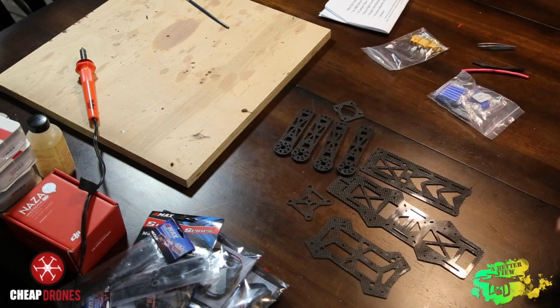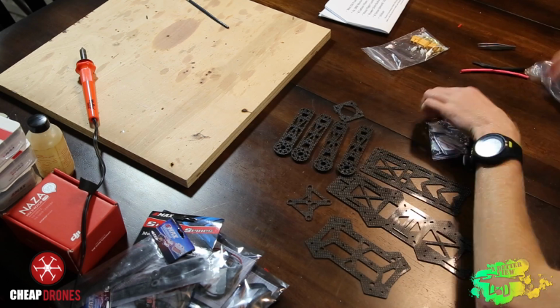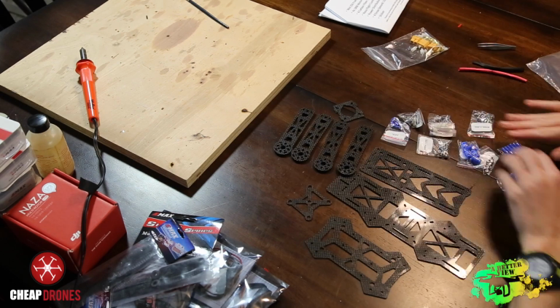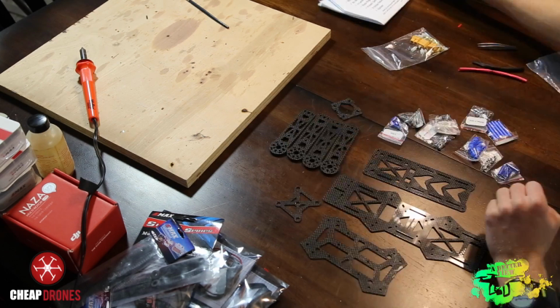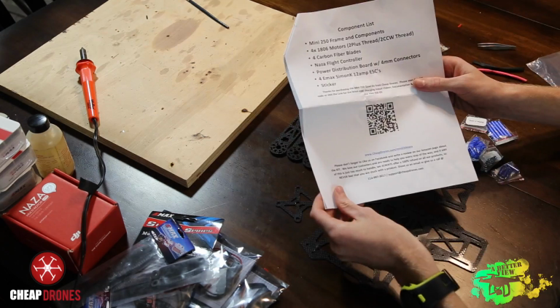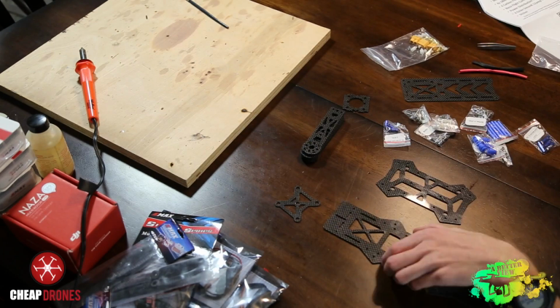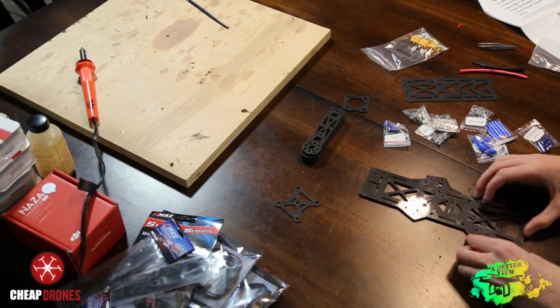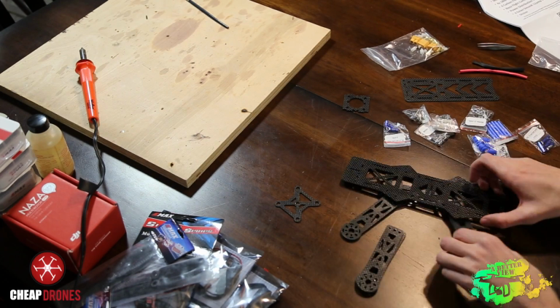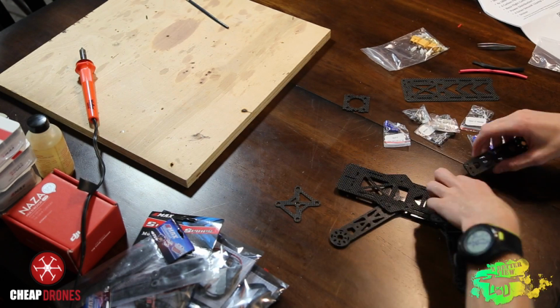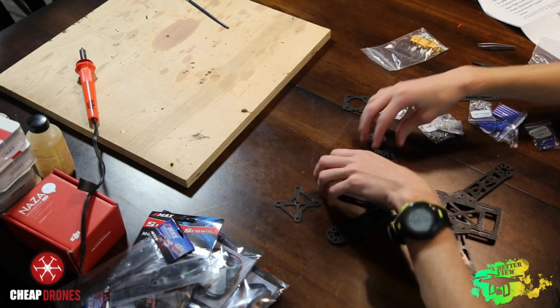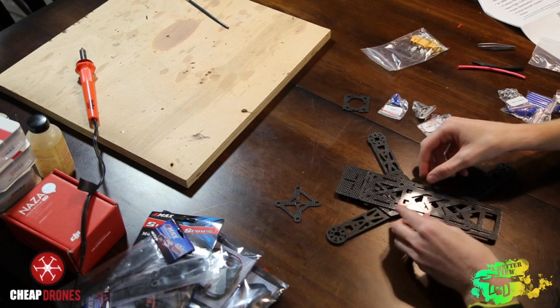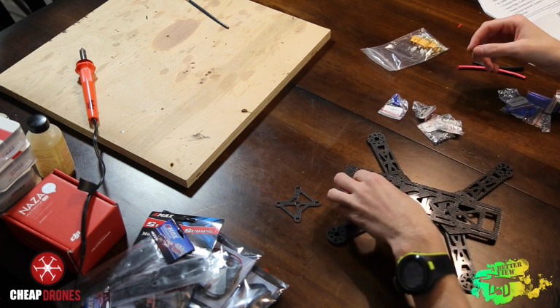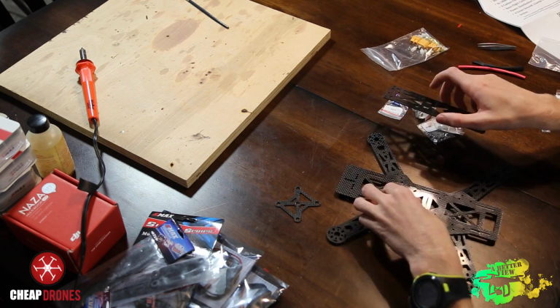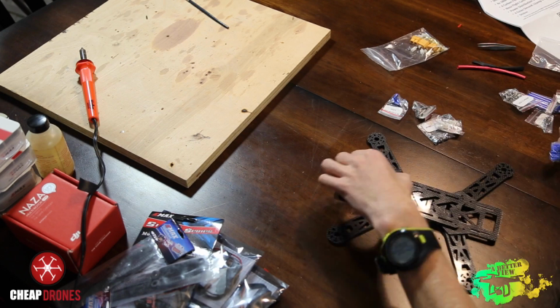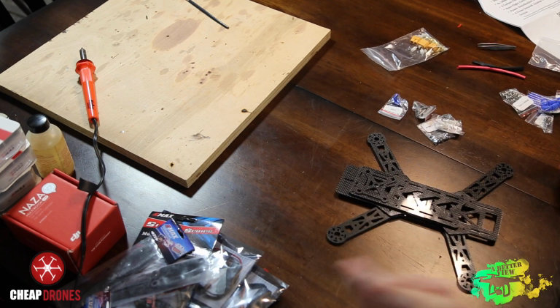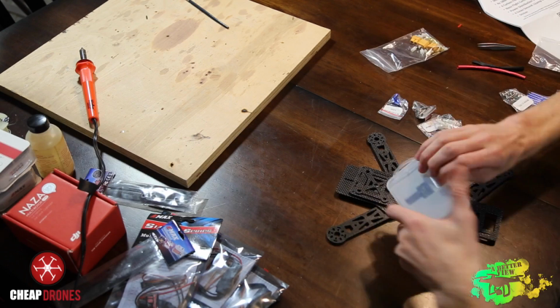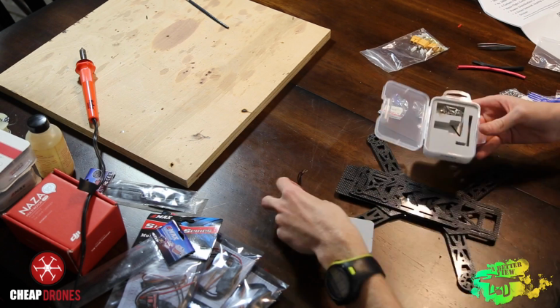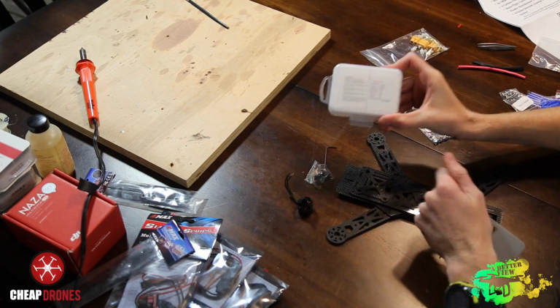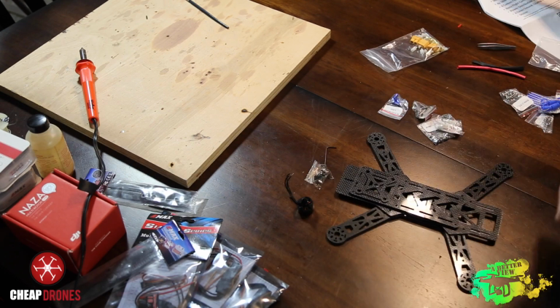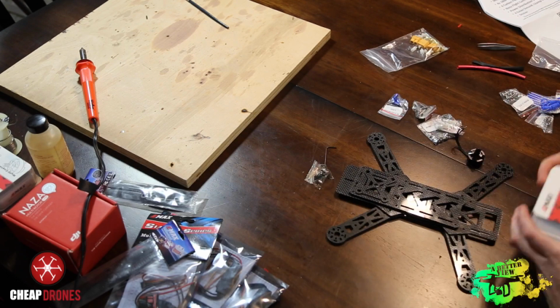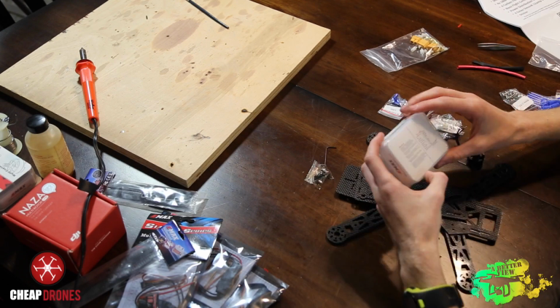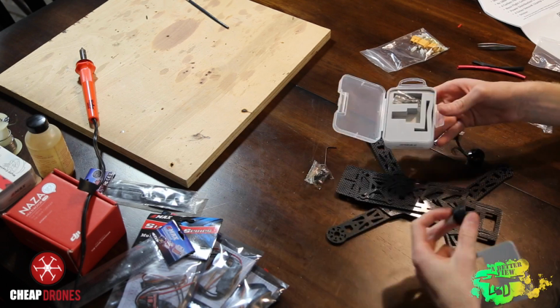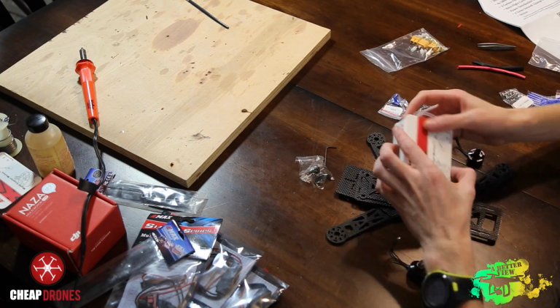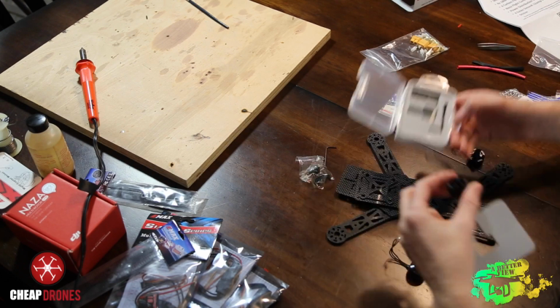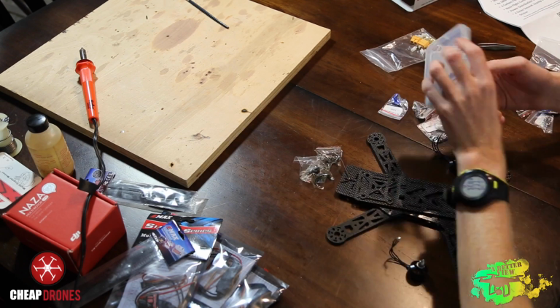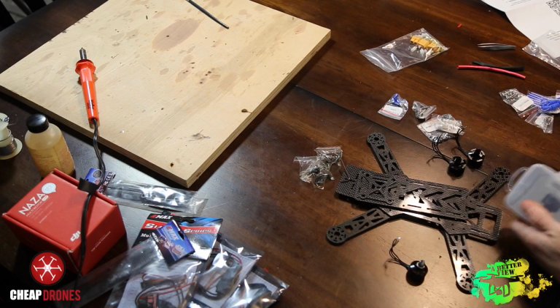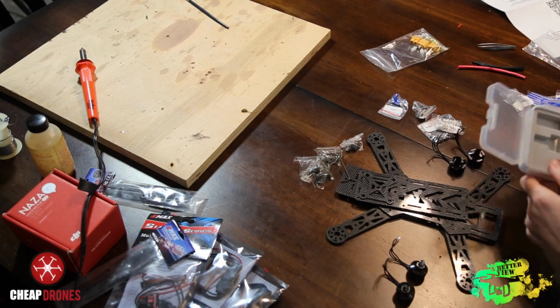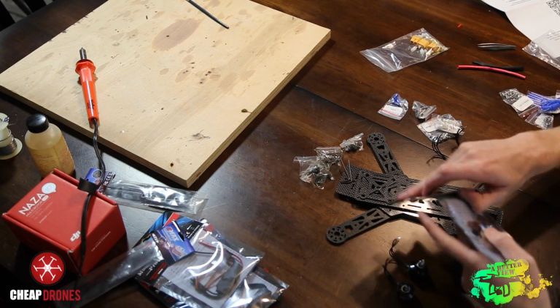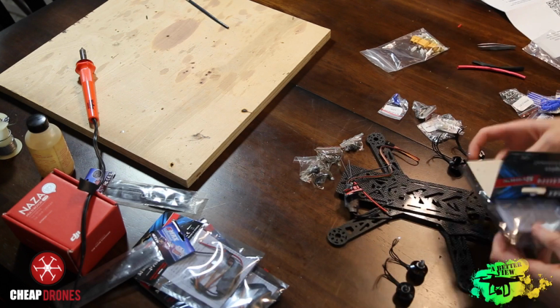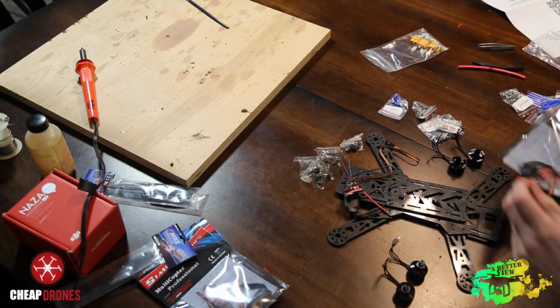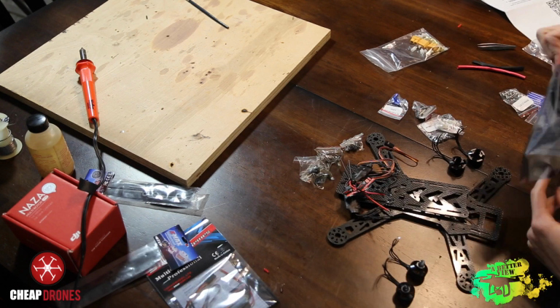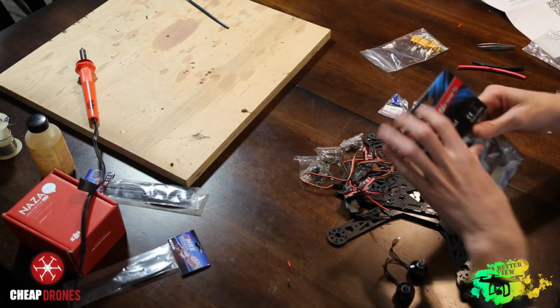Once you have everything laid out on the table, take the biggest piece and put the third biggest piece underneath it and the second biggest piece on top of it, then put all the arms in between these pieces — that's the way your quad is going to be laid out.